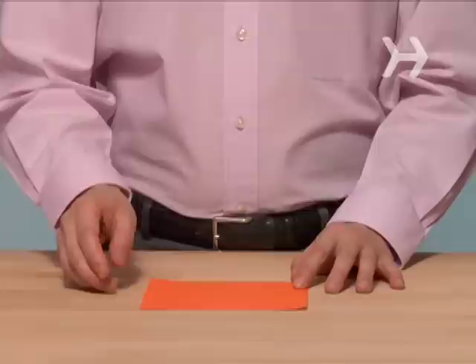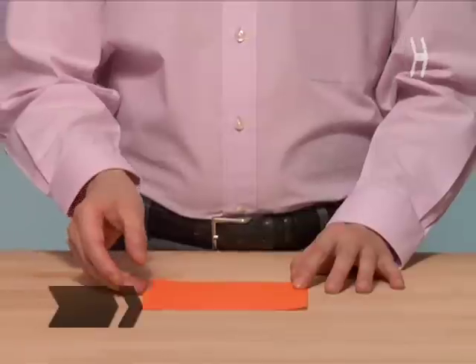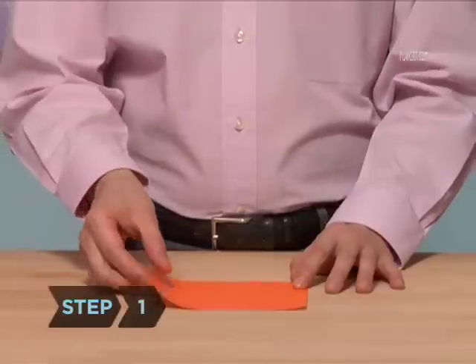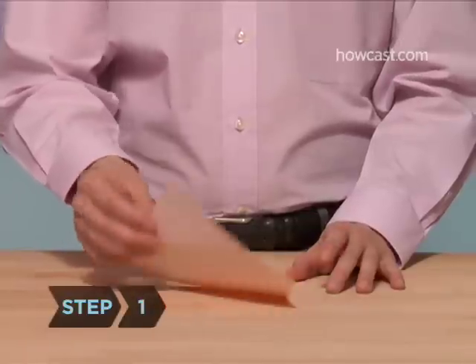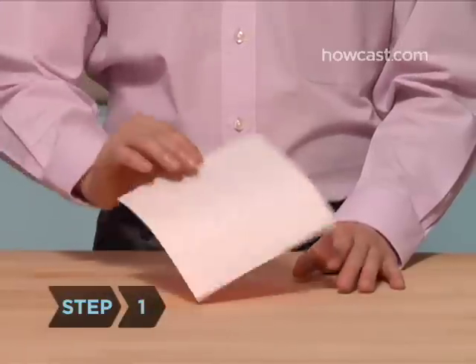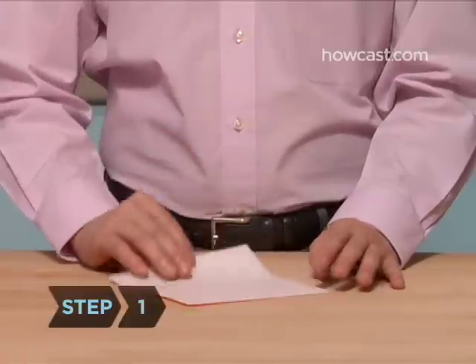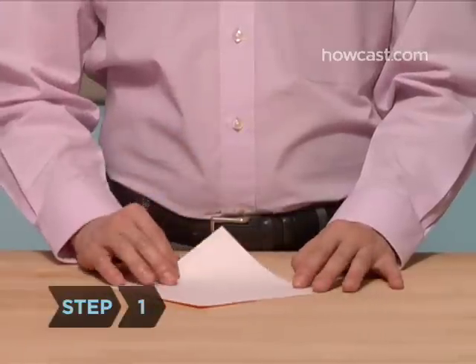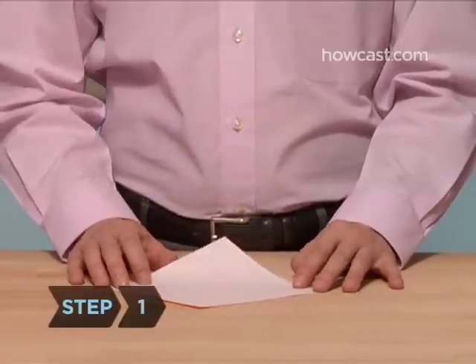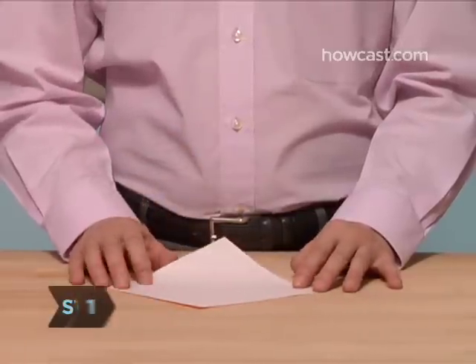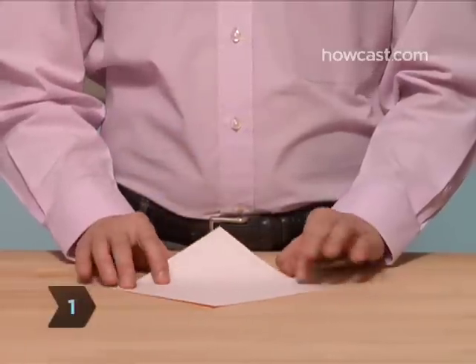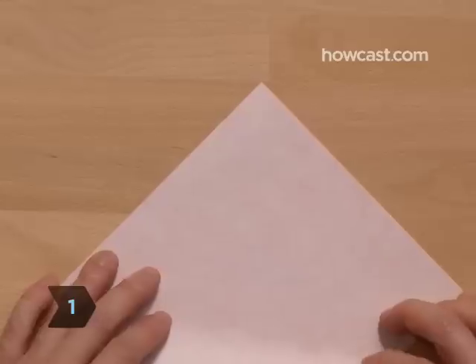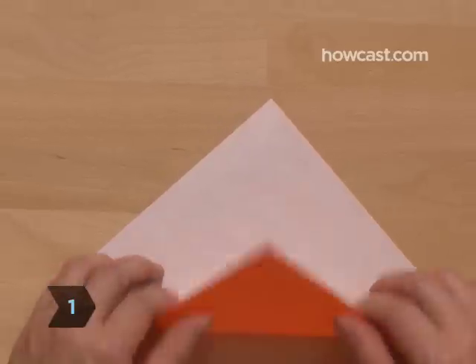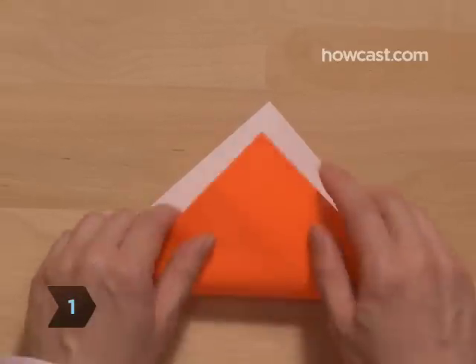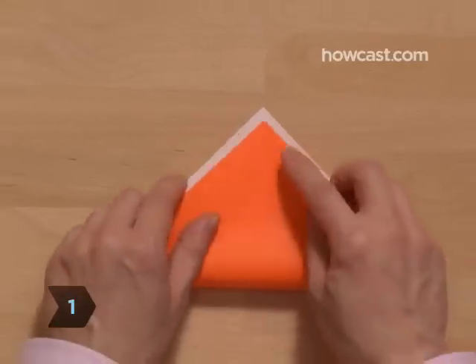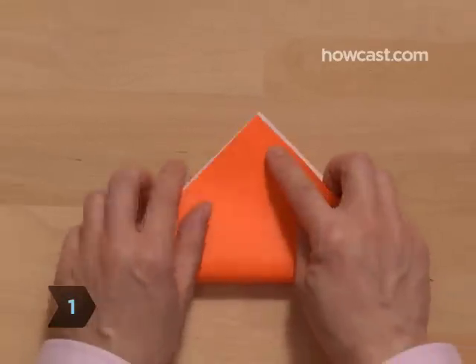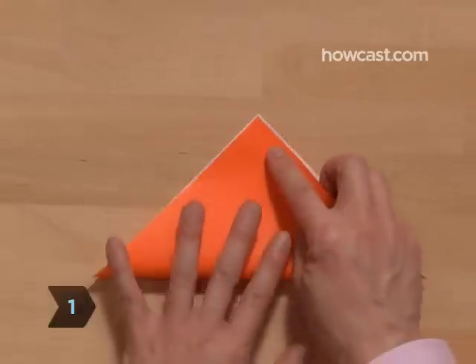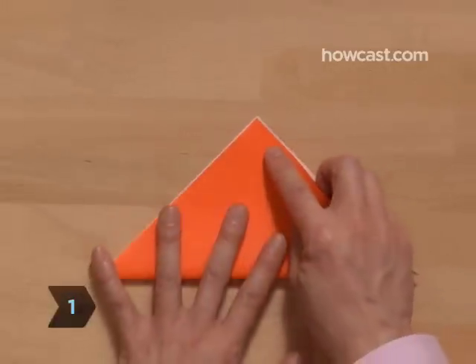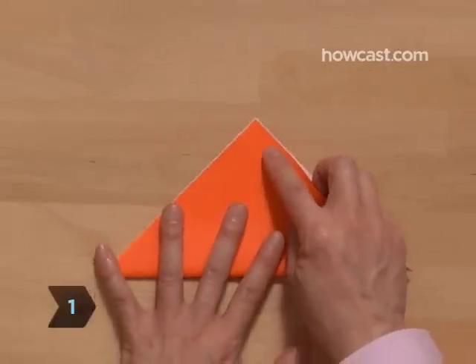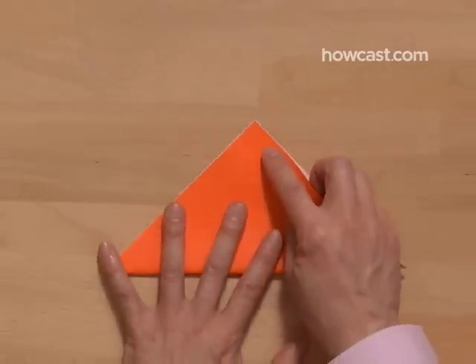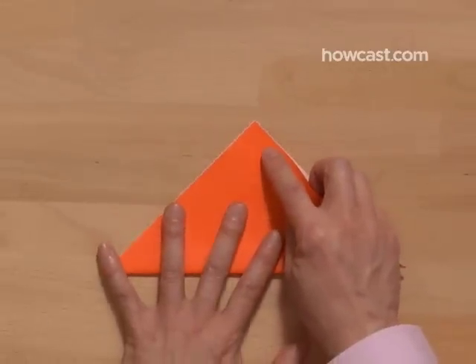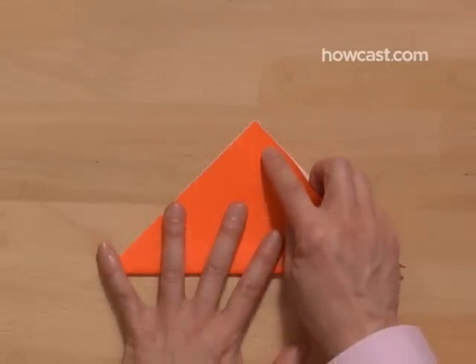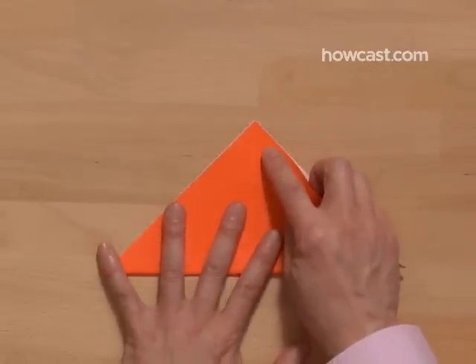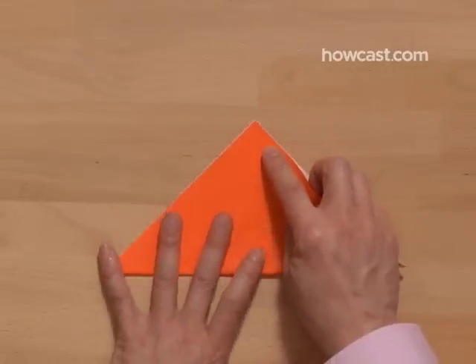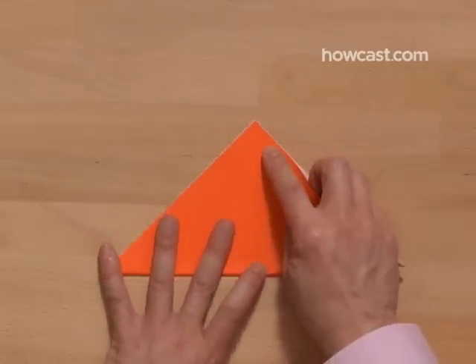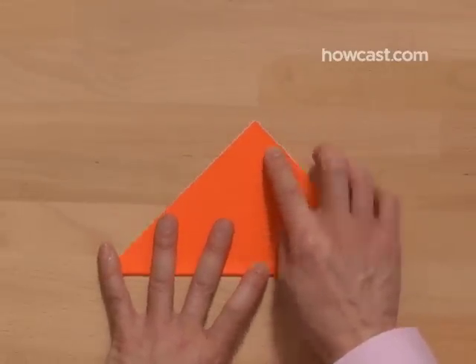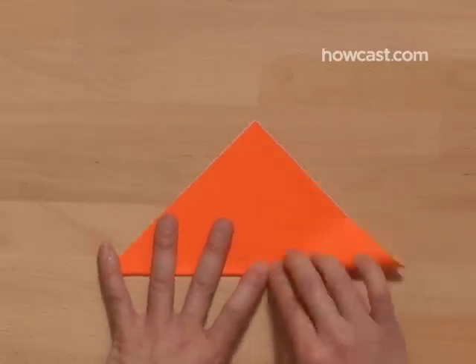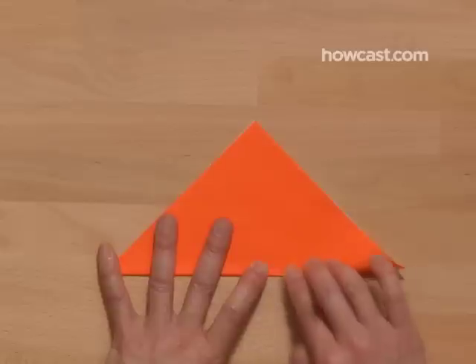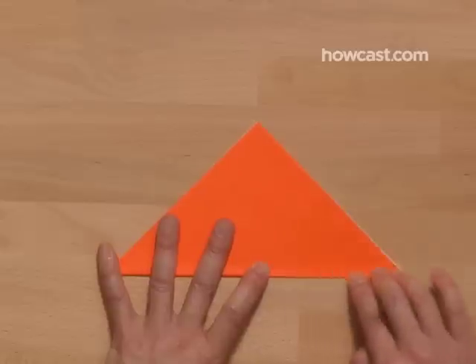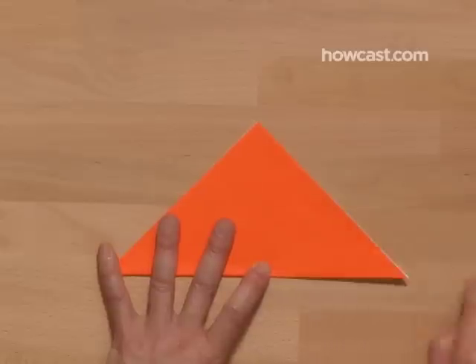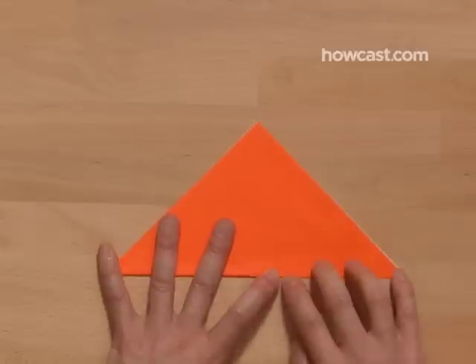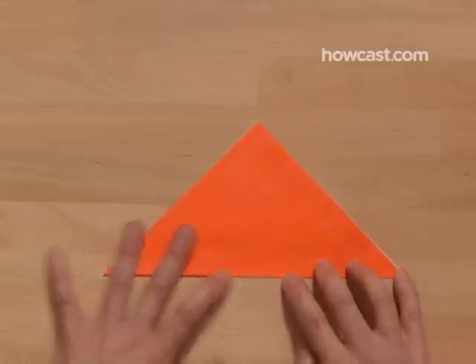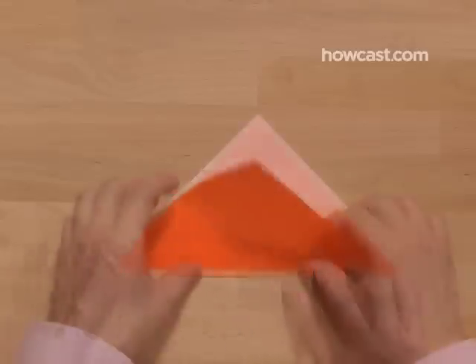Step 1. Begin with the white side of the paper facing up. Fold one corner to the opposite corner, creating a diagonal fold. Unfold.